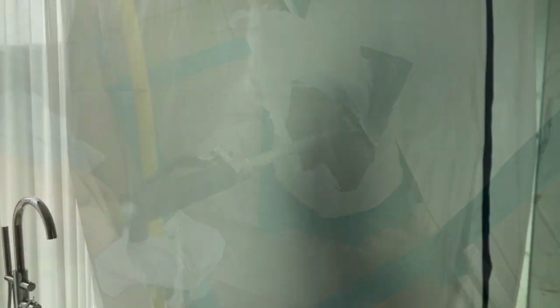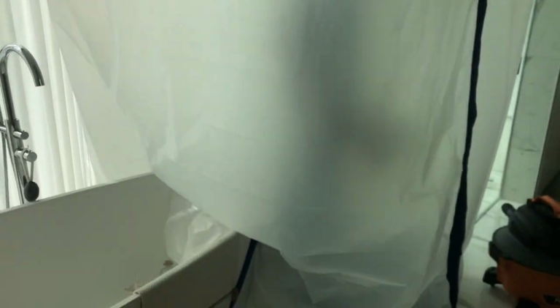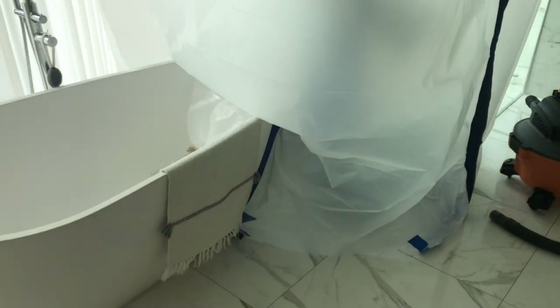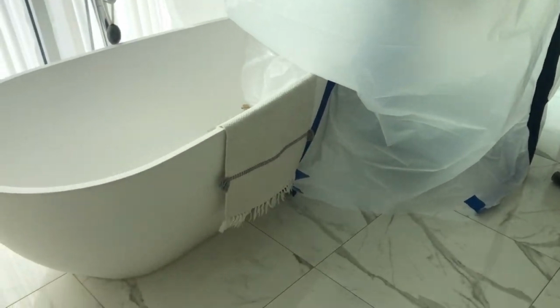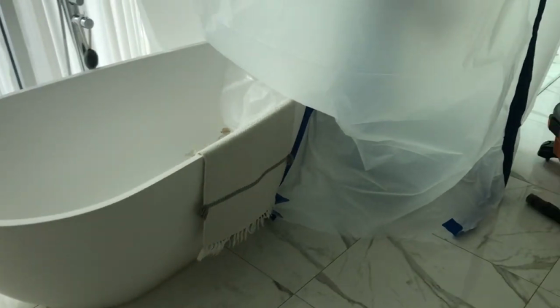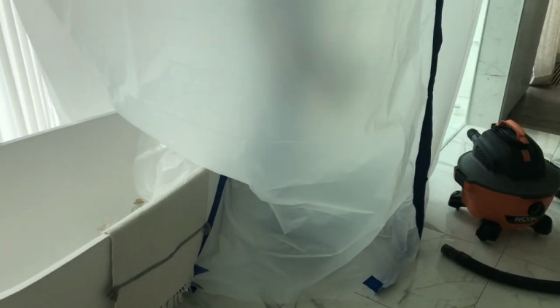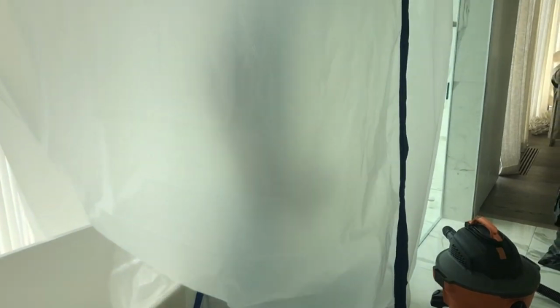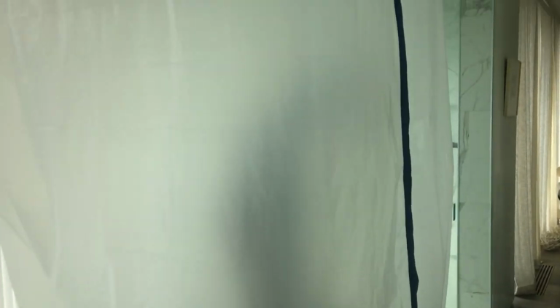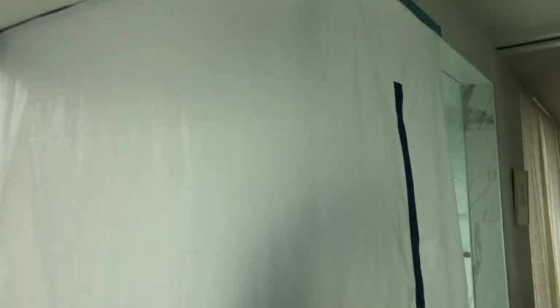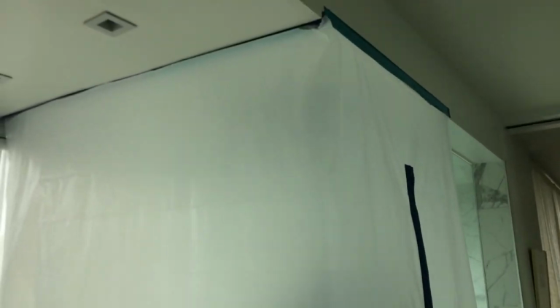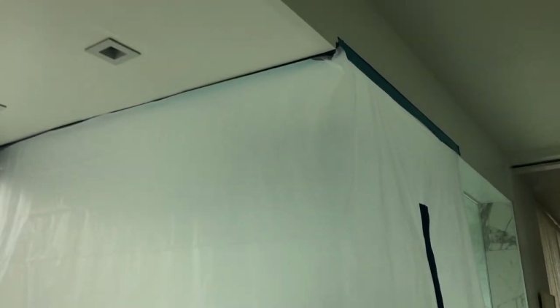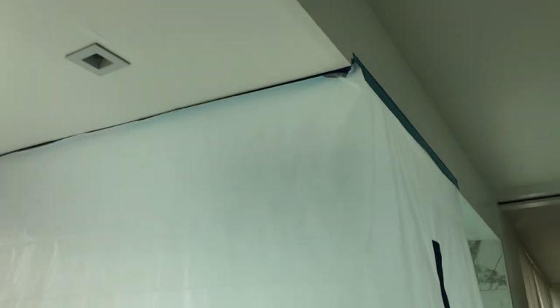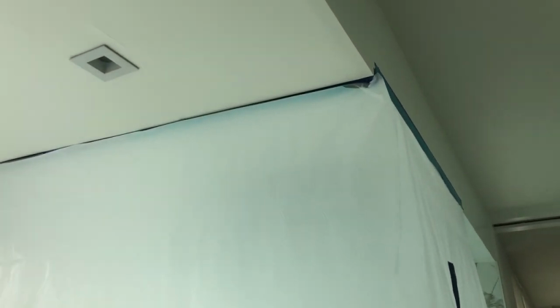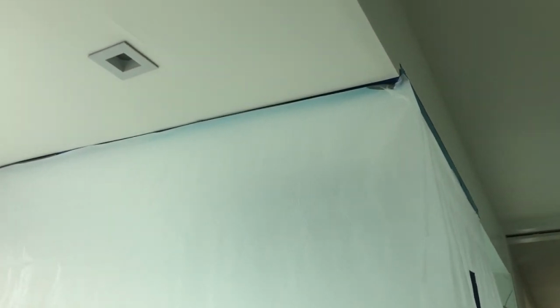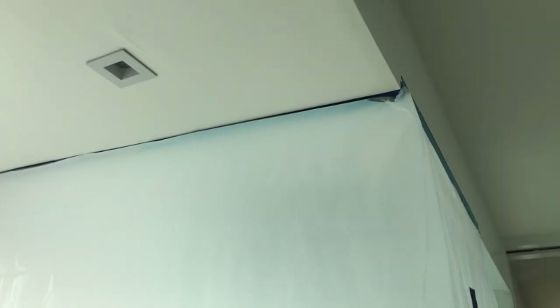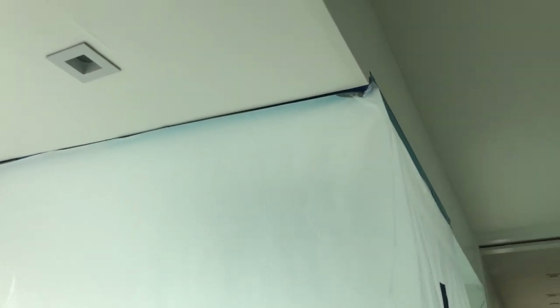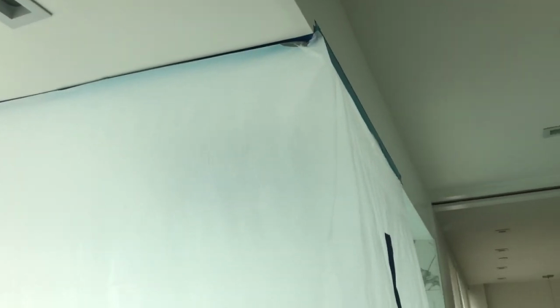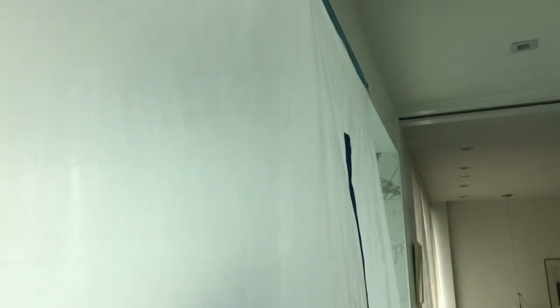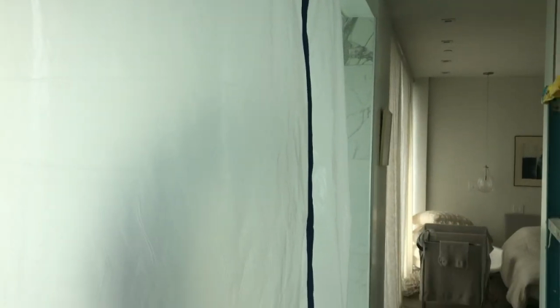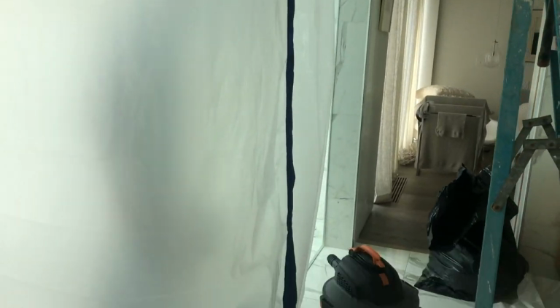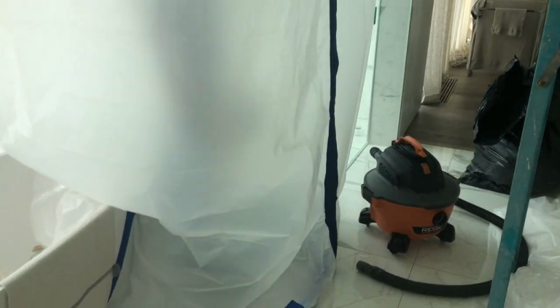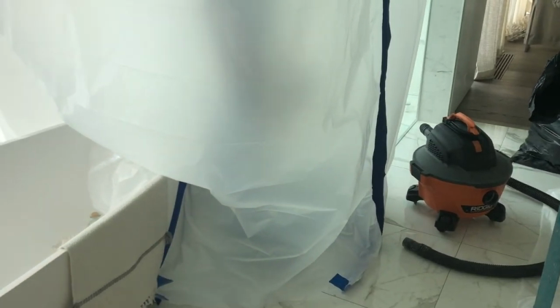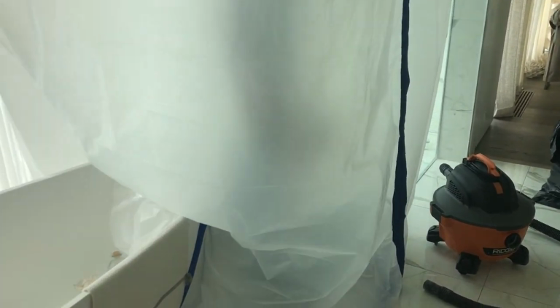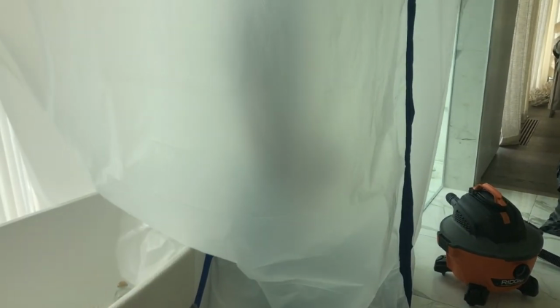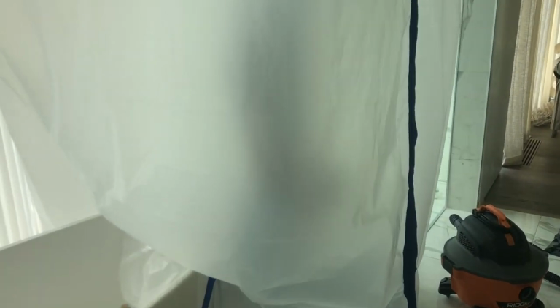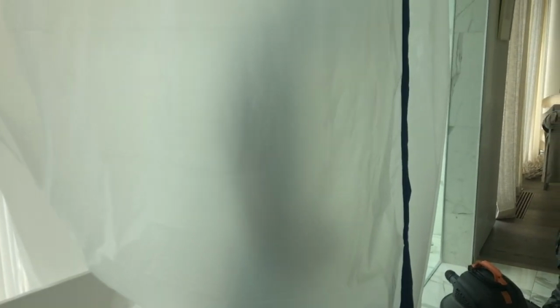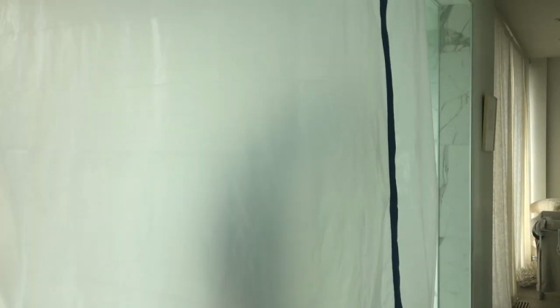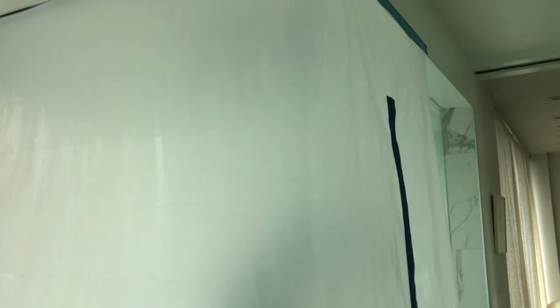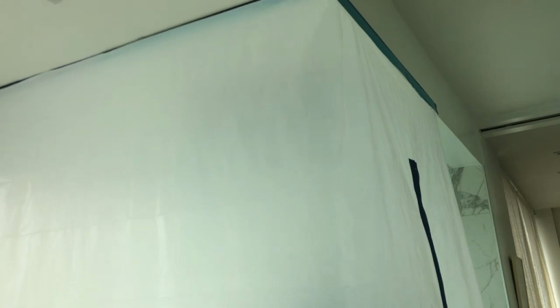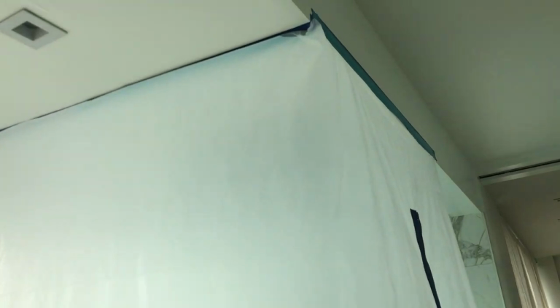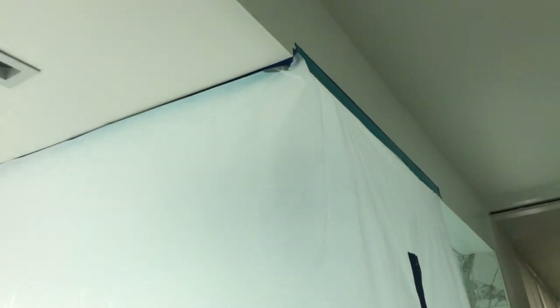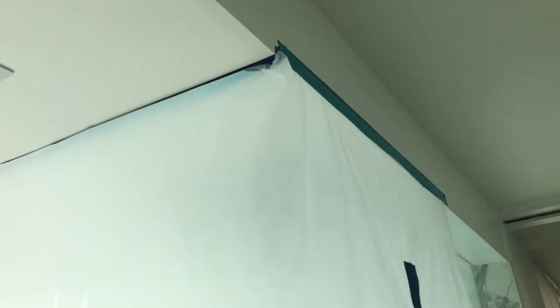This is the bathroom that the patio or deck is leaking through. We've built a containment and opened up the ceiling to verify where the water is coming in.